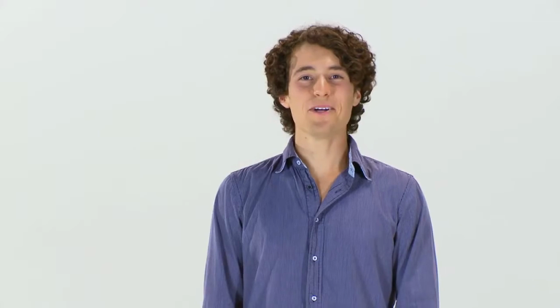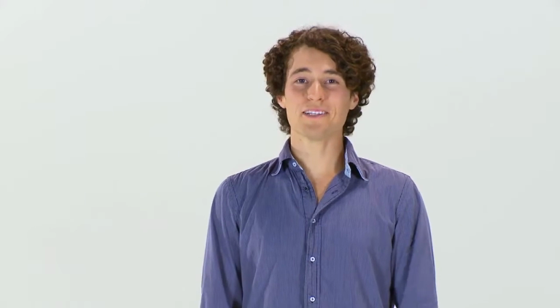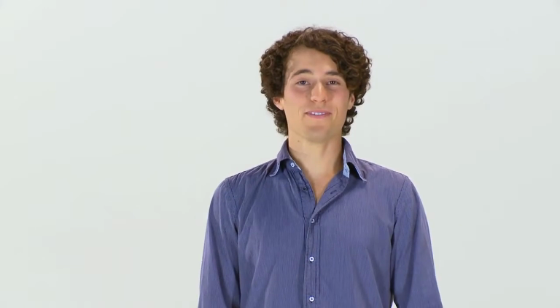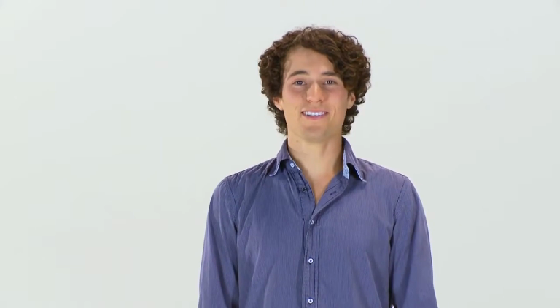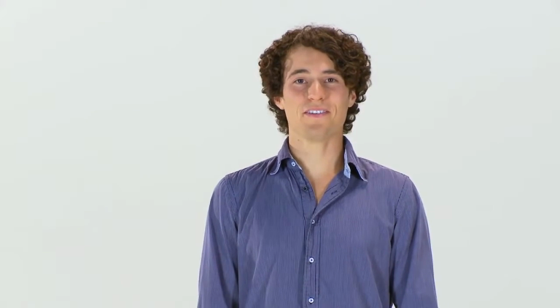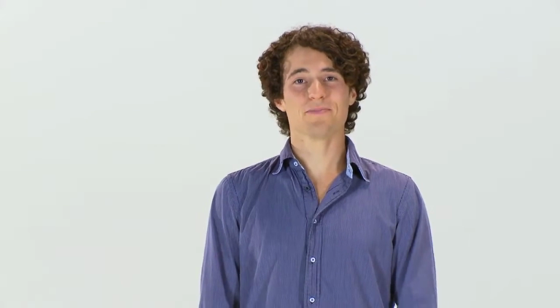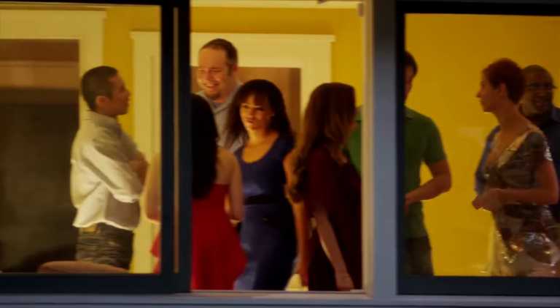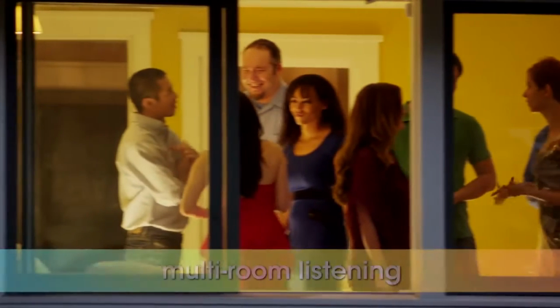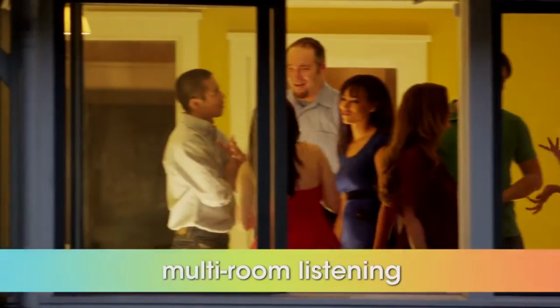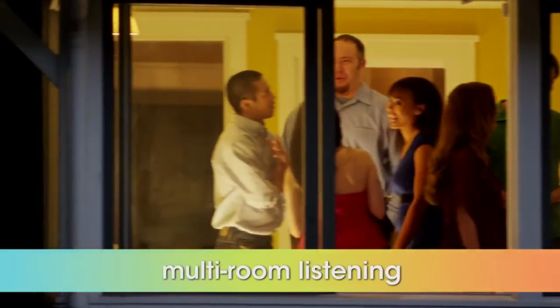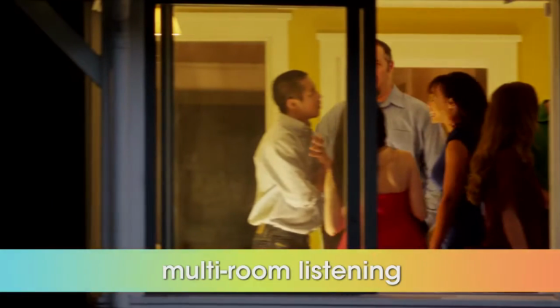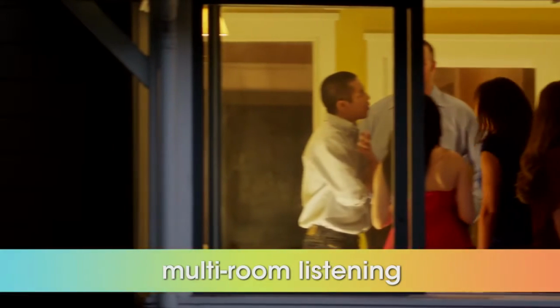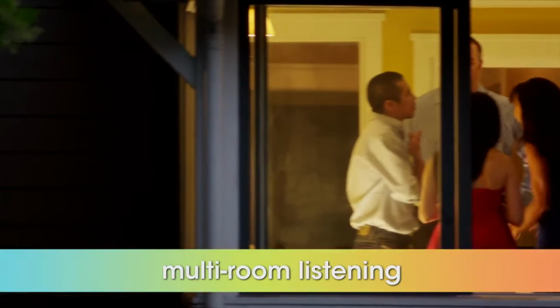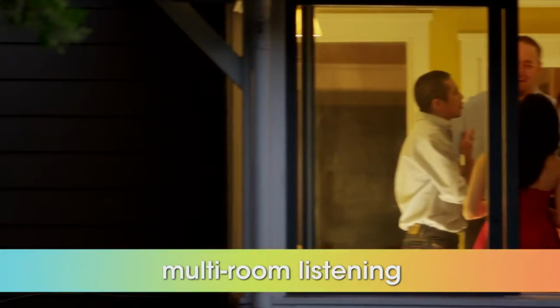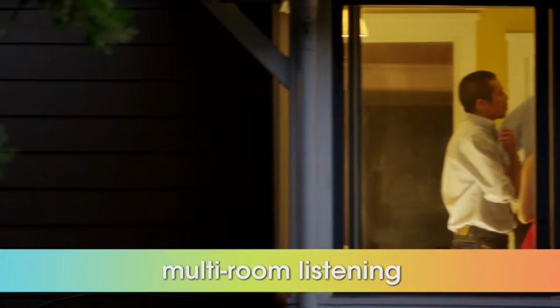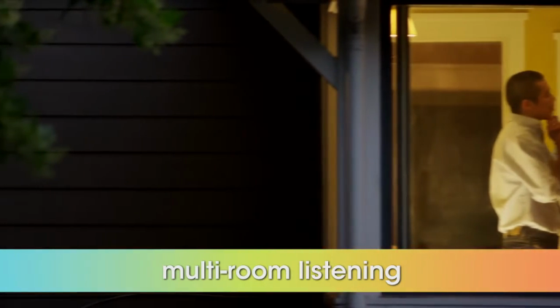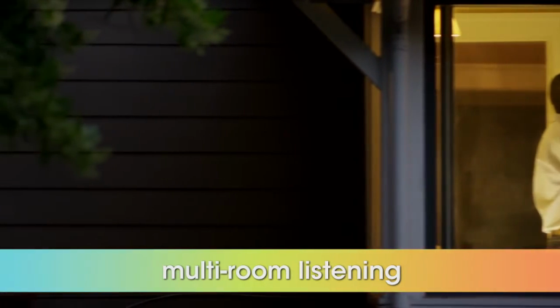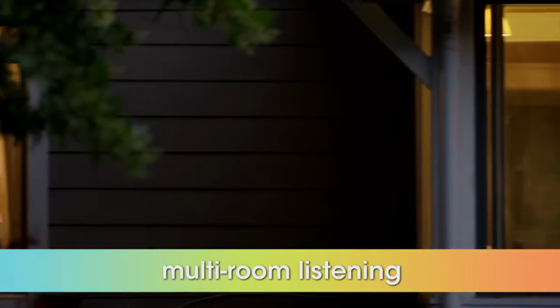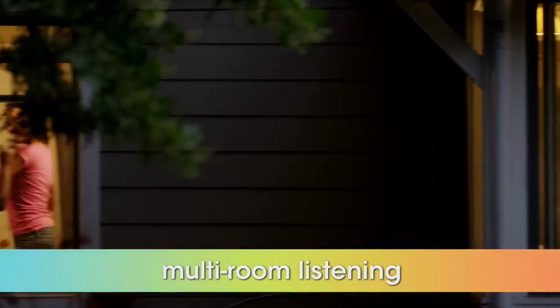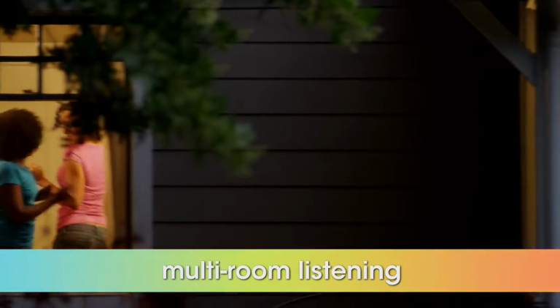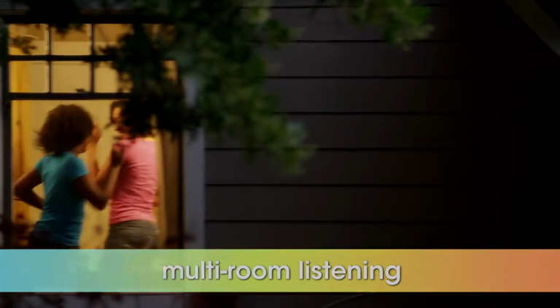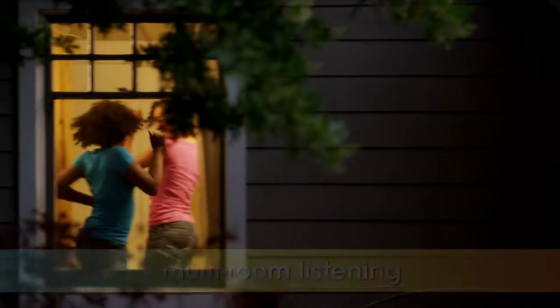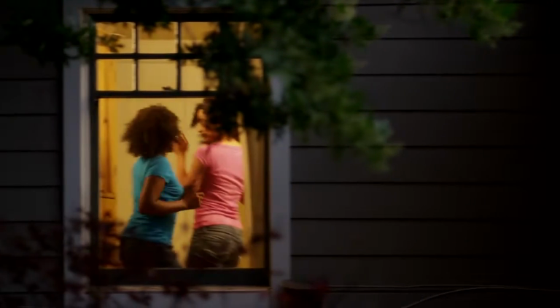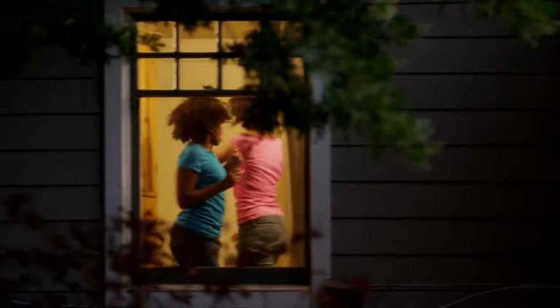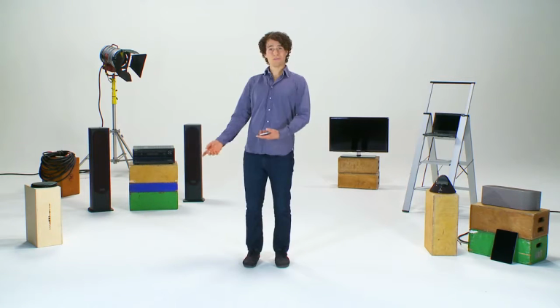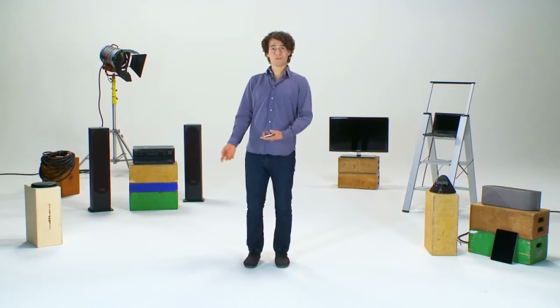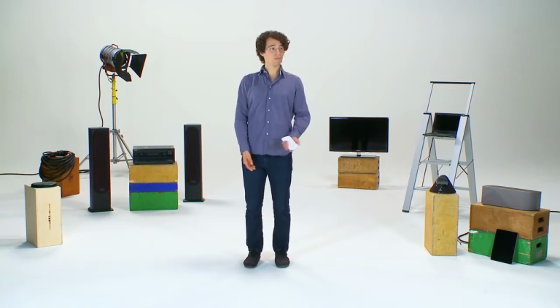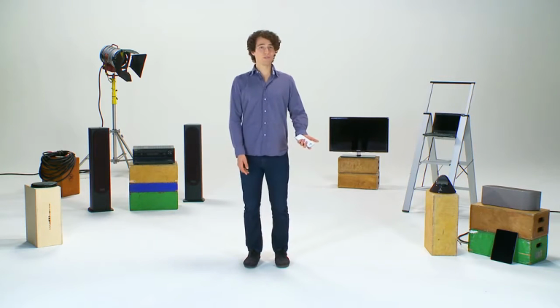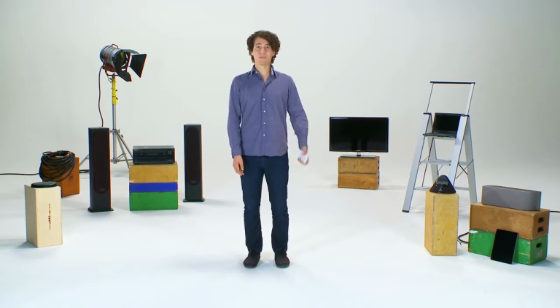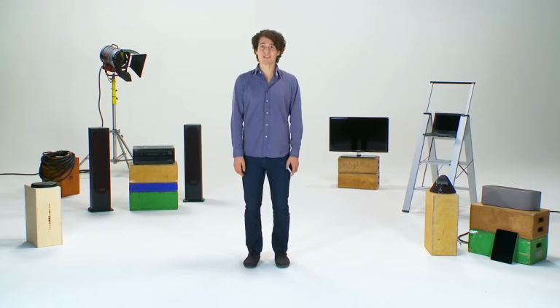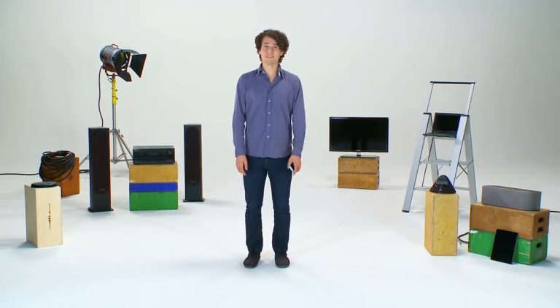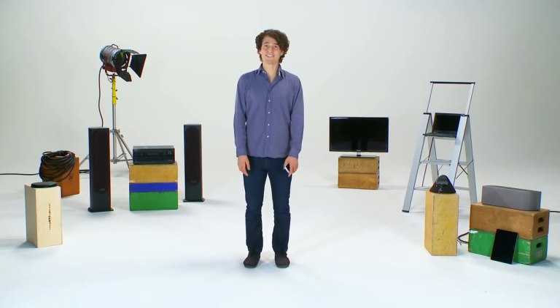There's no need to limit the fun to just the living room. Multi-room functionality allows you to enjoy music in every room of the house in sync with just a touch of a button. Or stream multiple tunes to multiple rooms from separate devices.